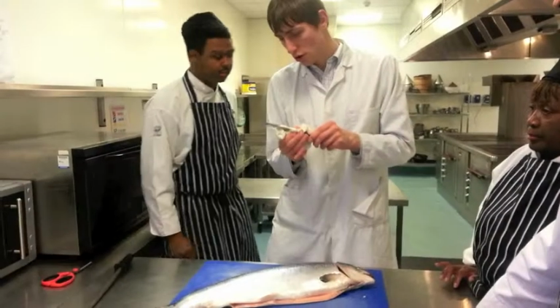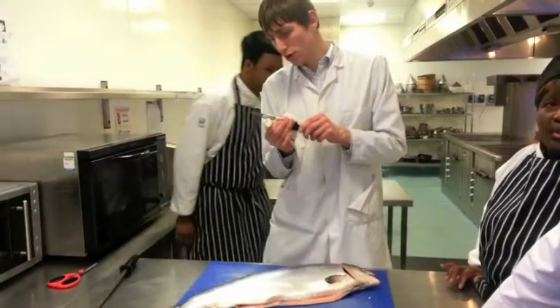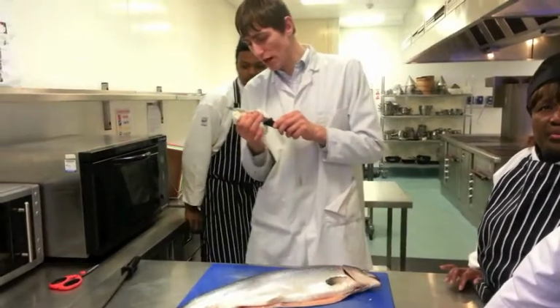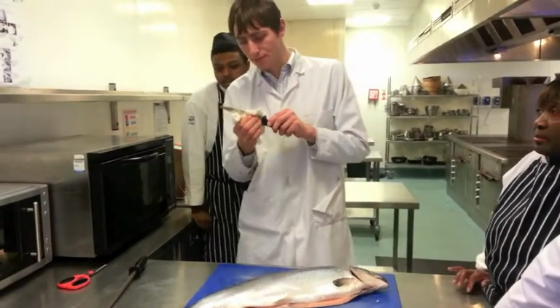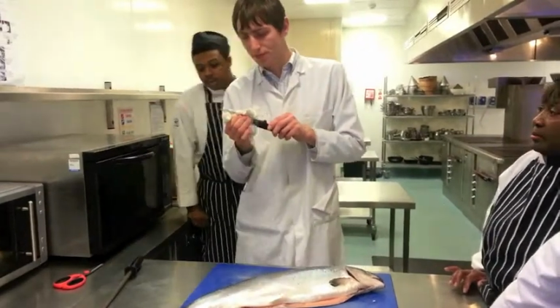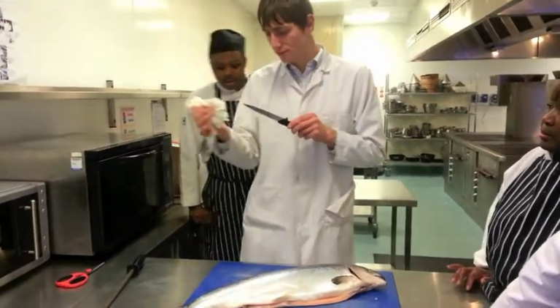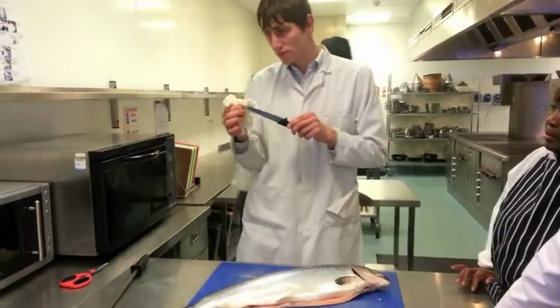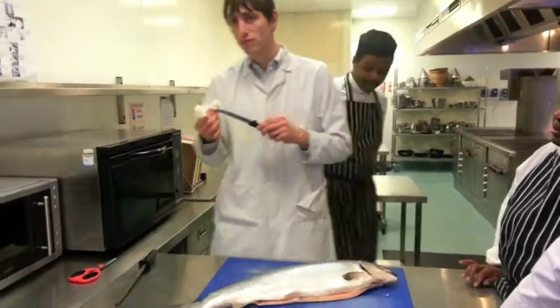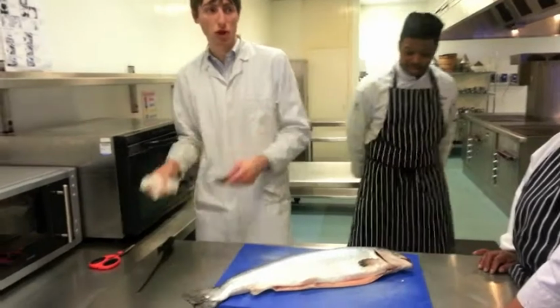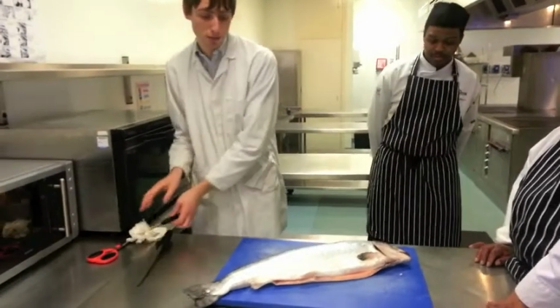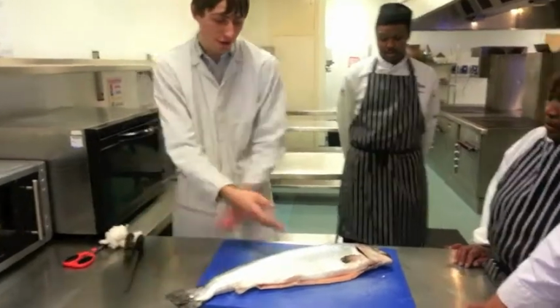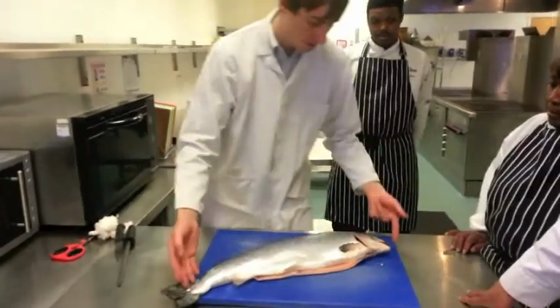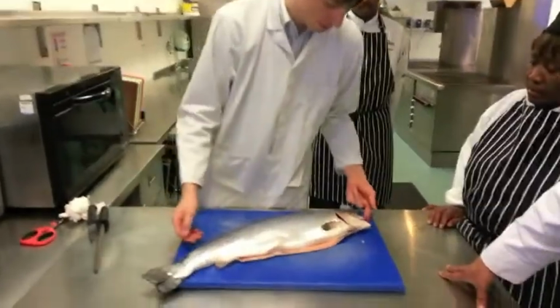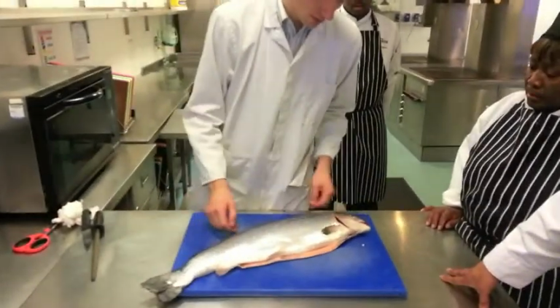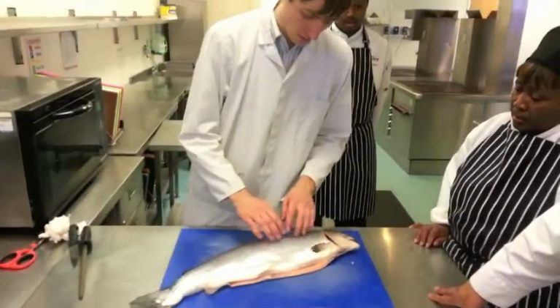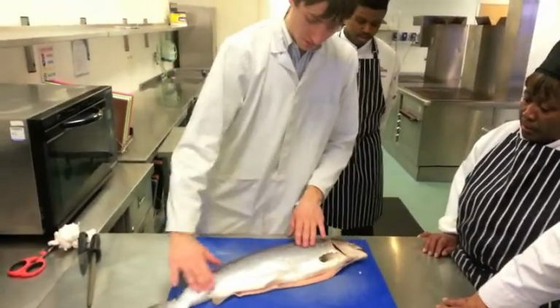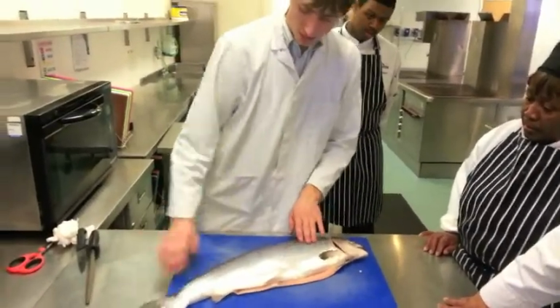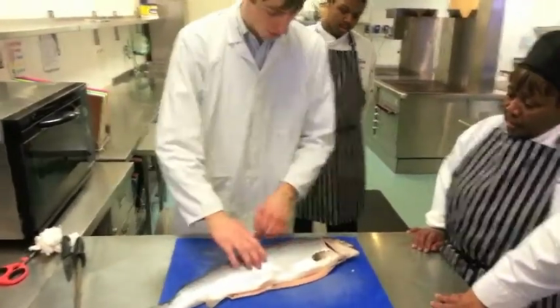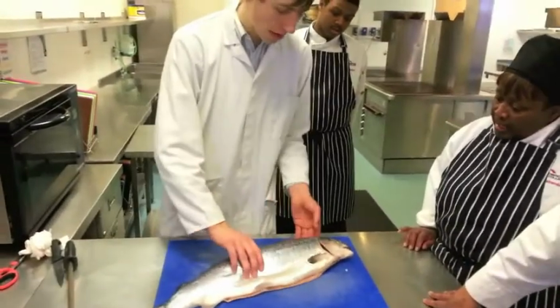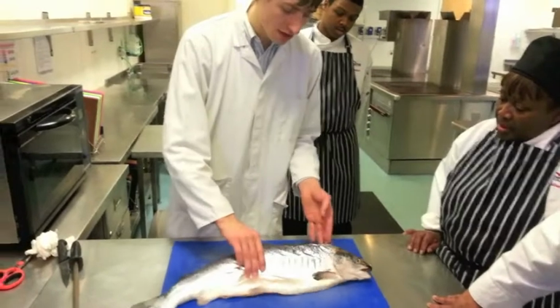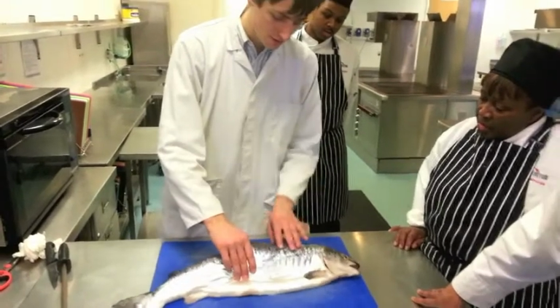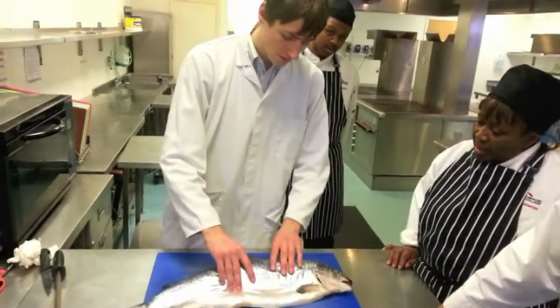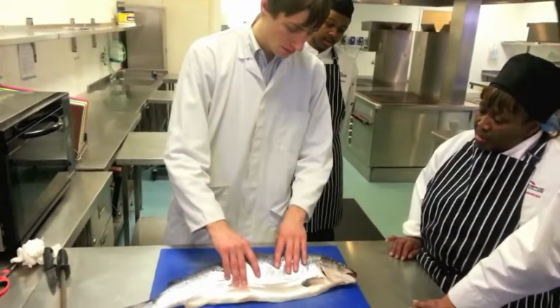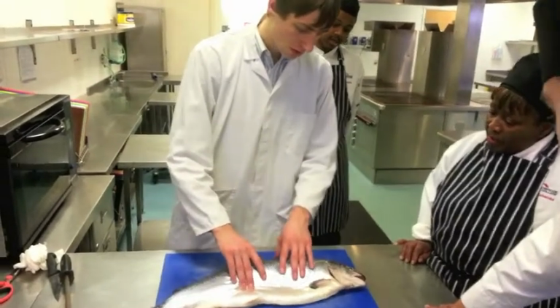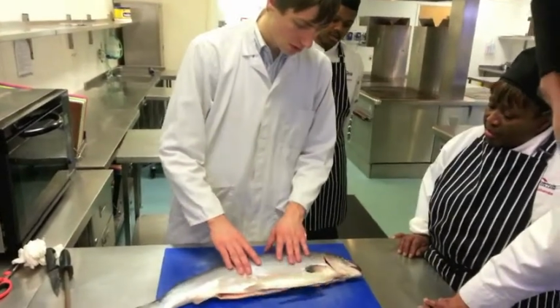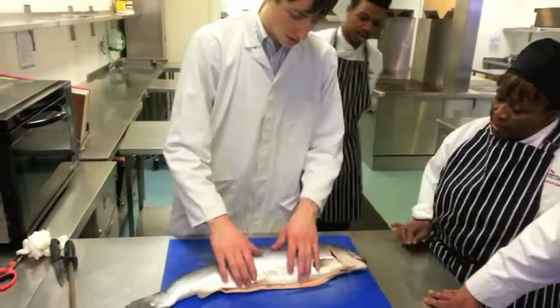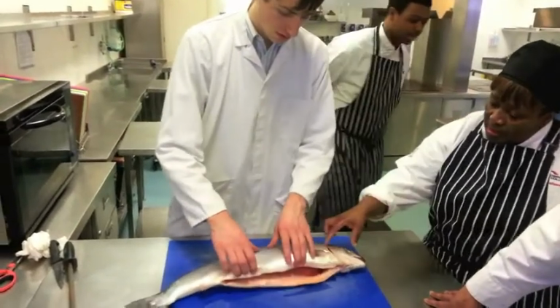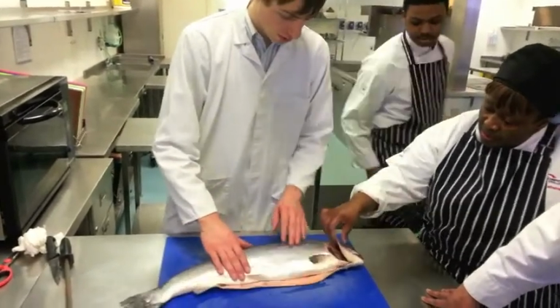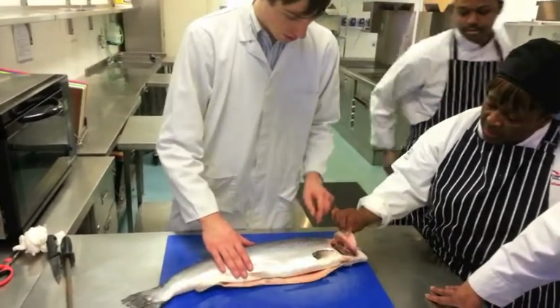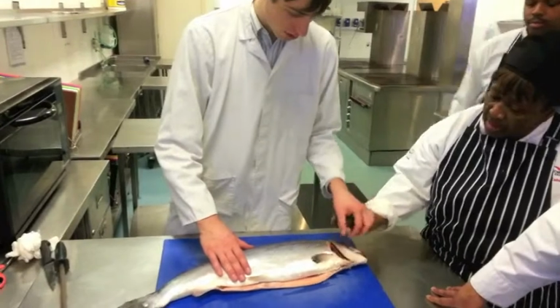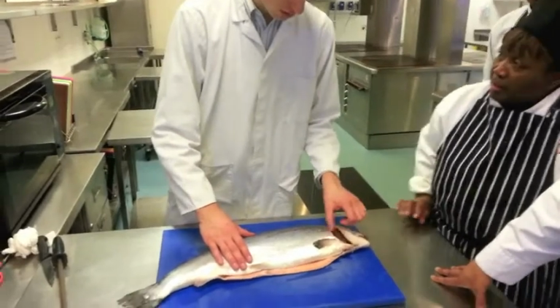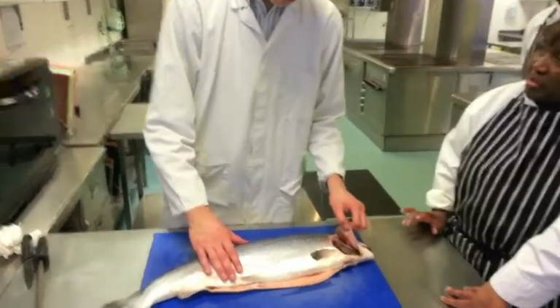Quality points of the salmon: the feeling, if it's firm, the eyes — they're clear — the gills, if they're nice and pink, not red.